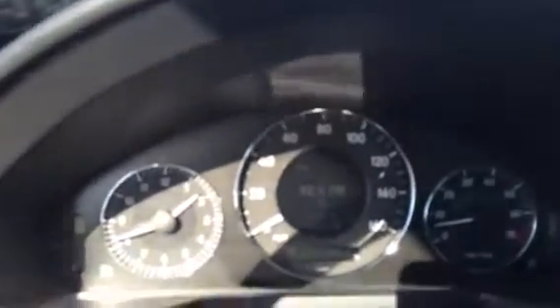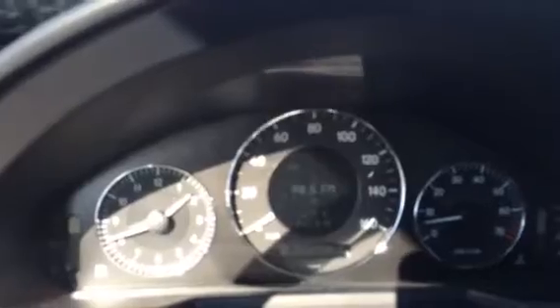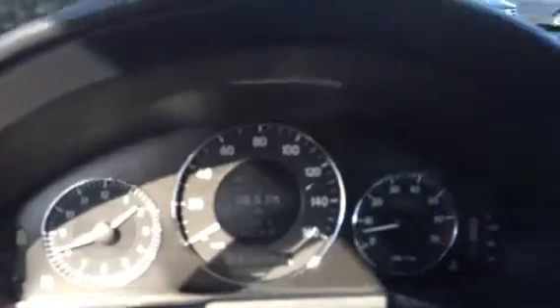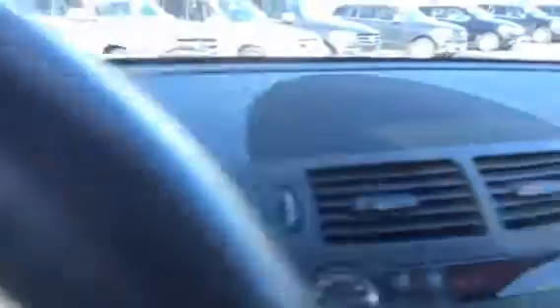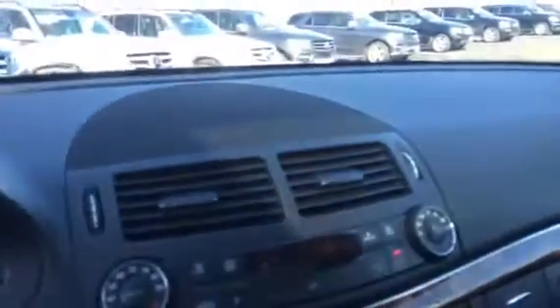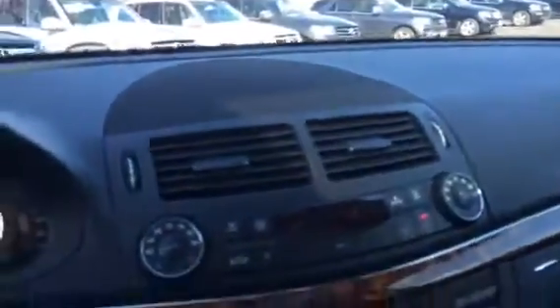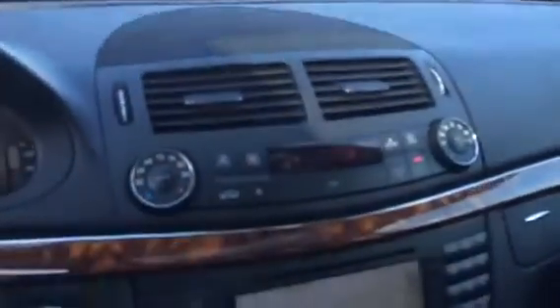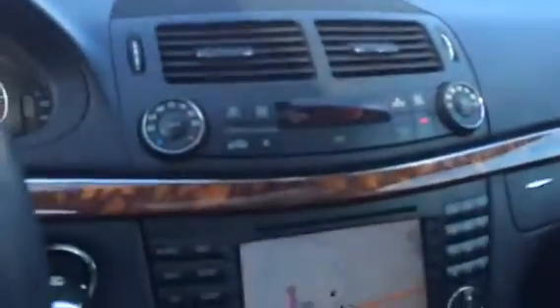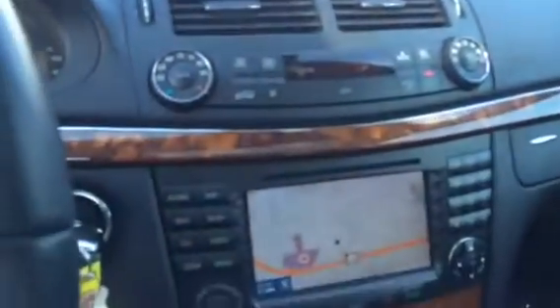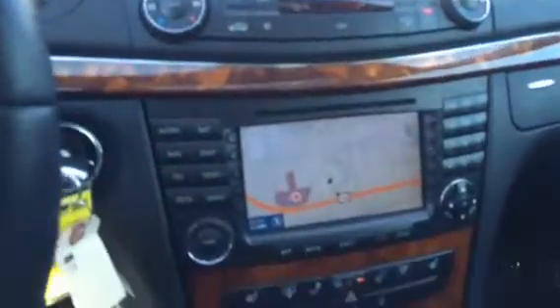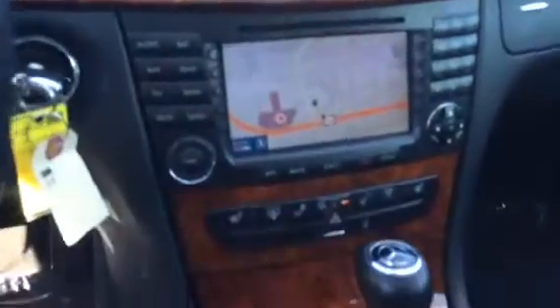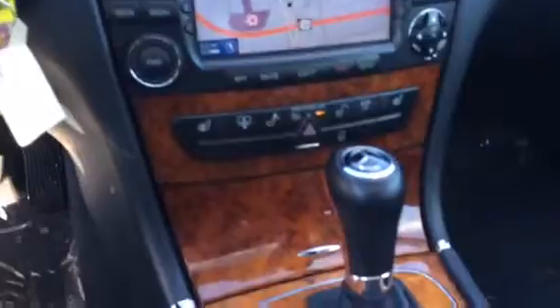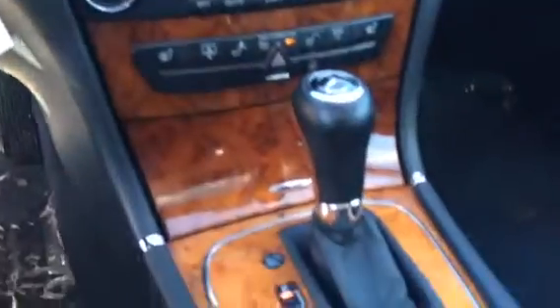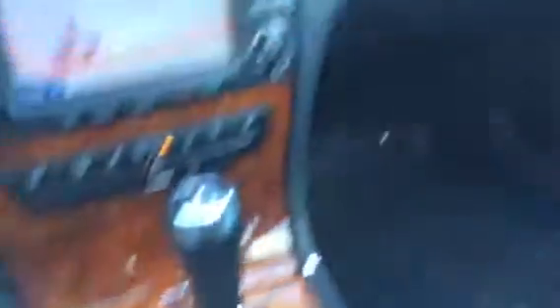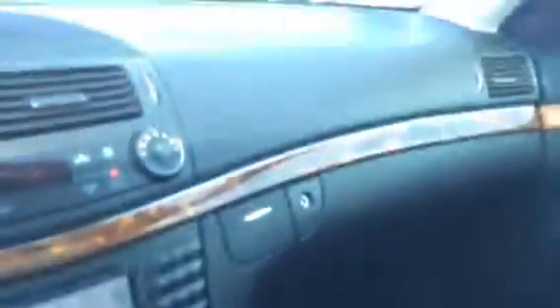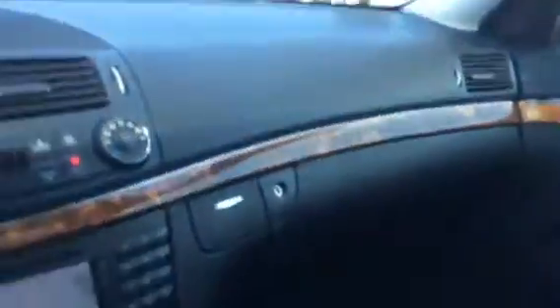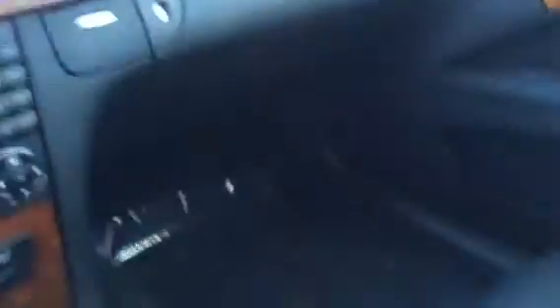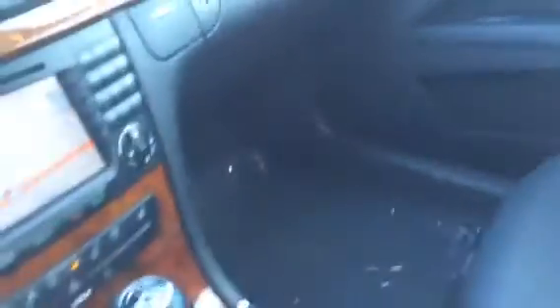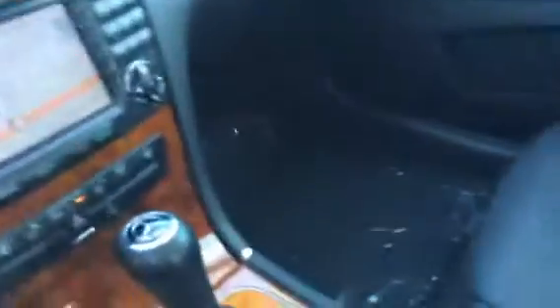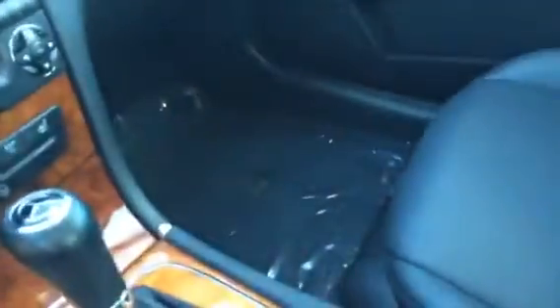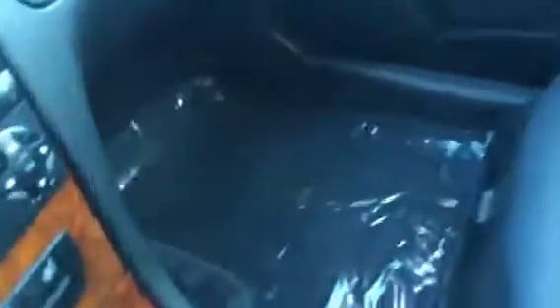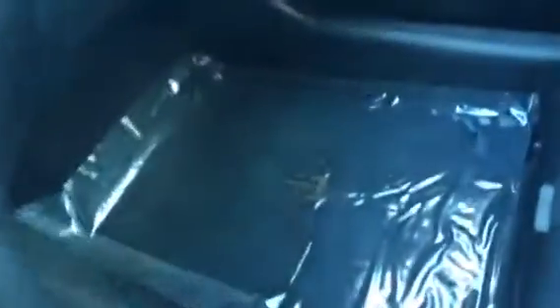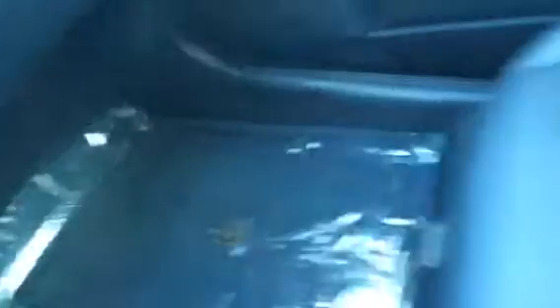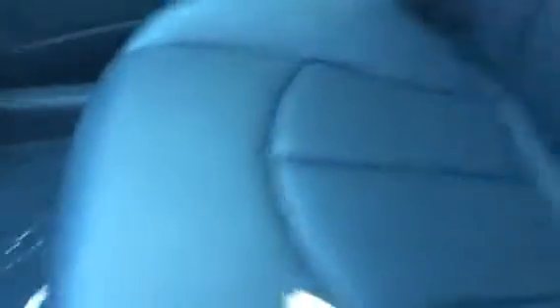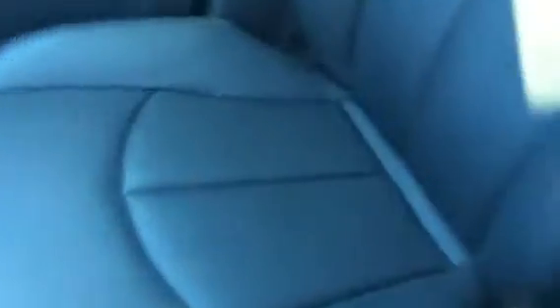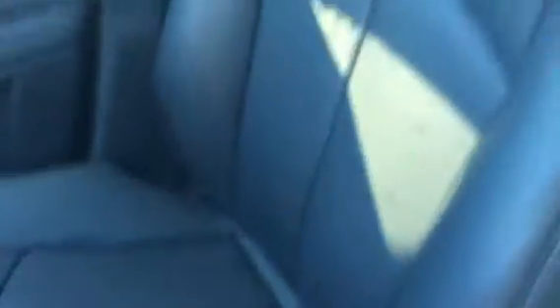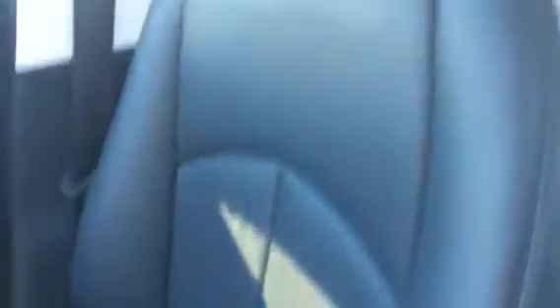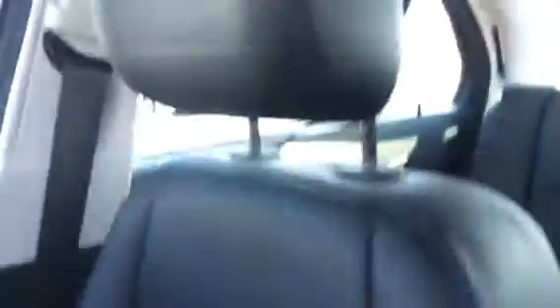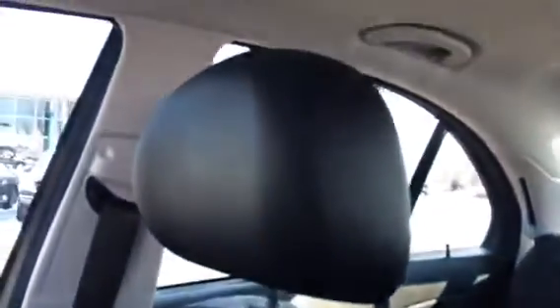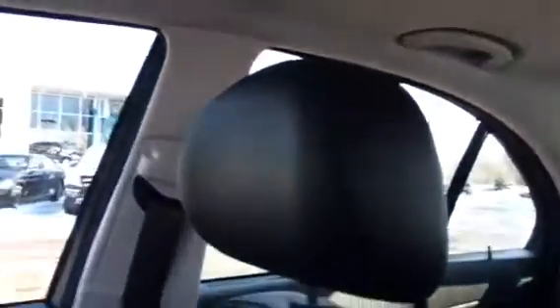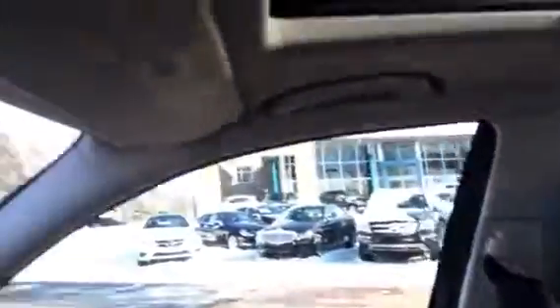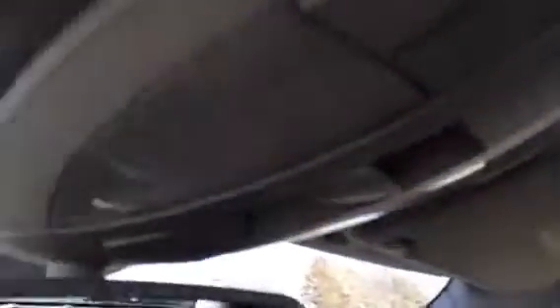51,970 miles on it. It's like a new car inside — it doesn't even look like anyone's ever sat in it.